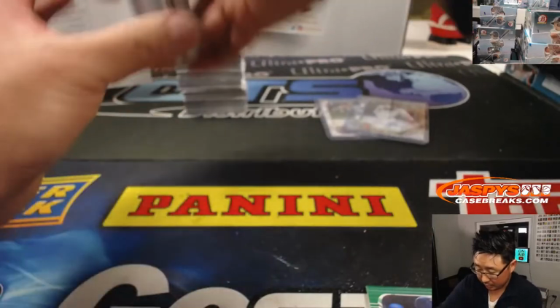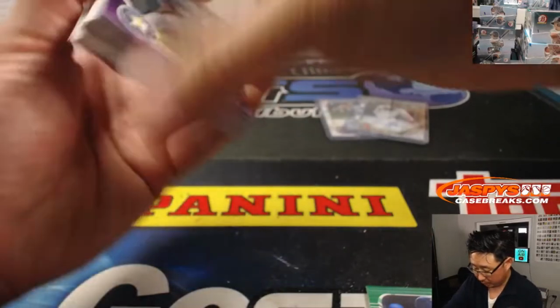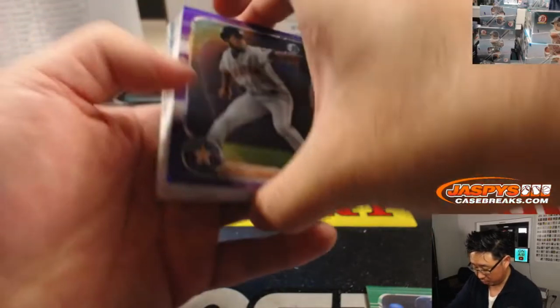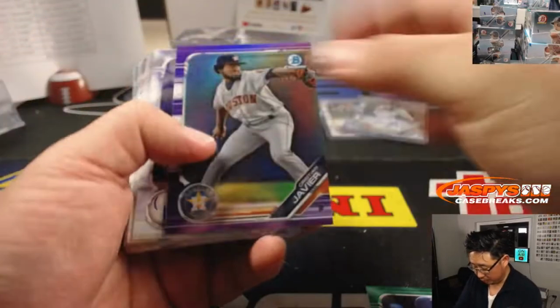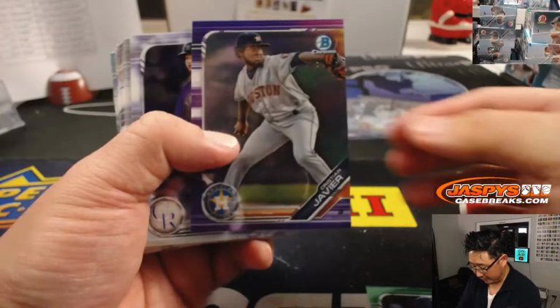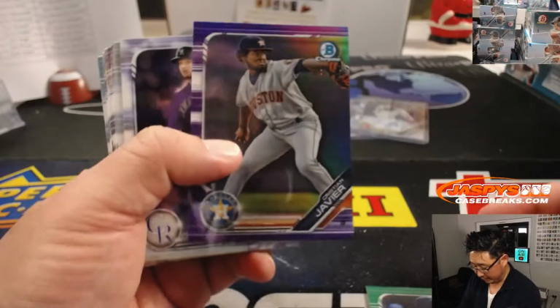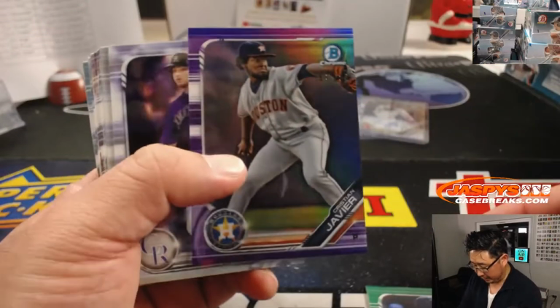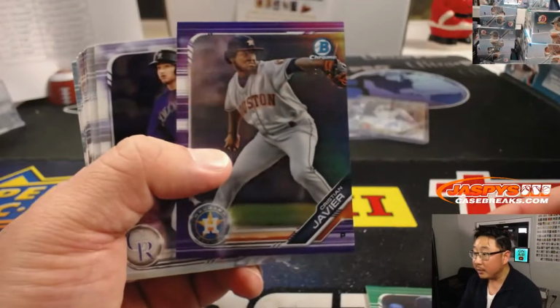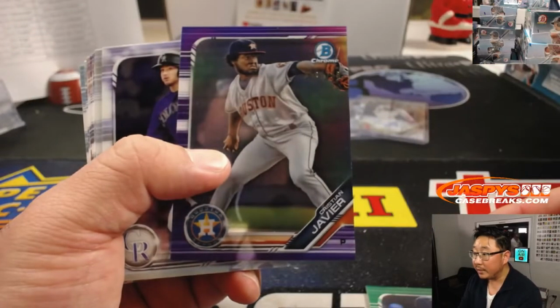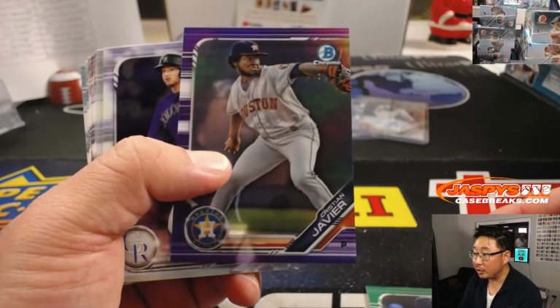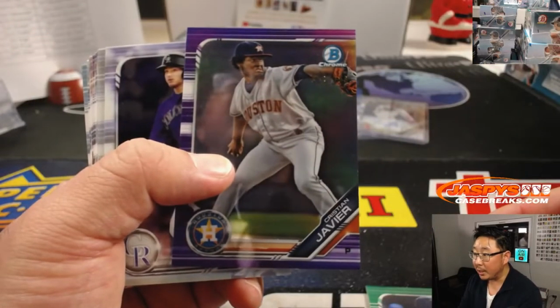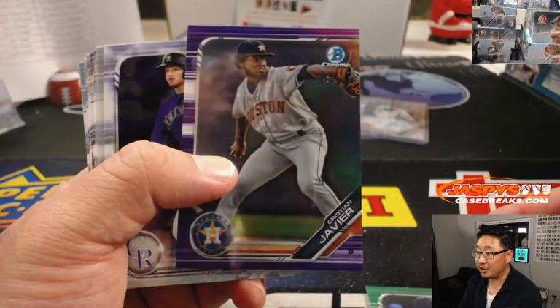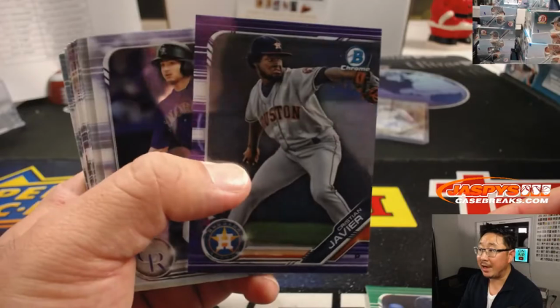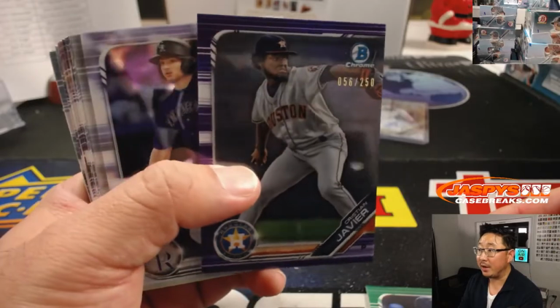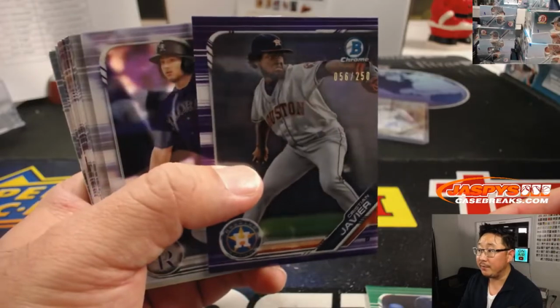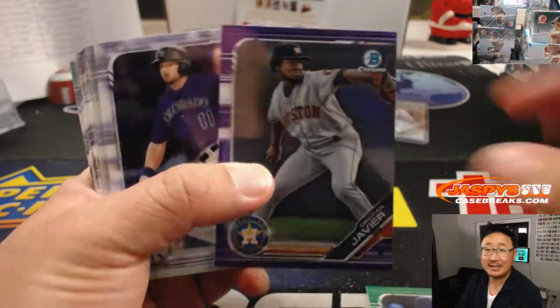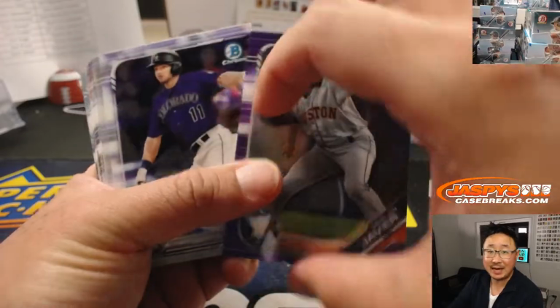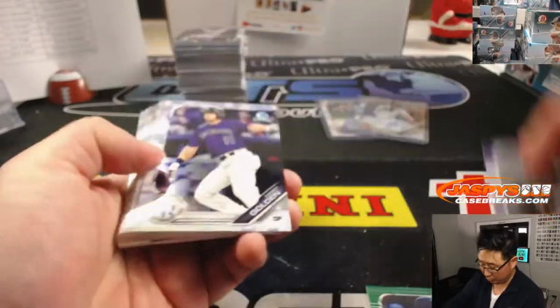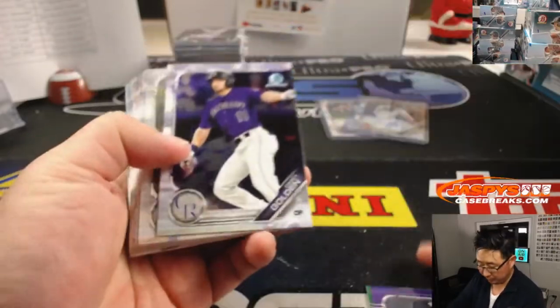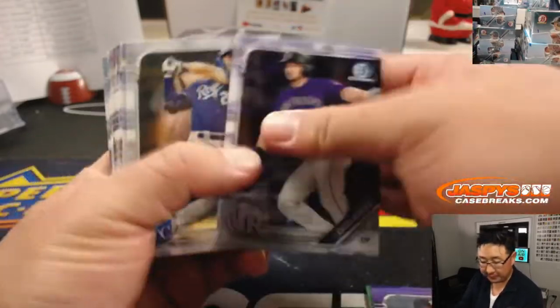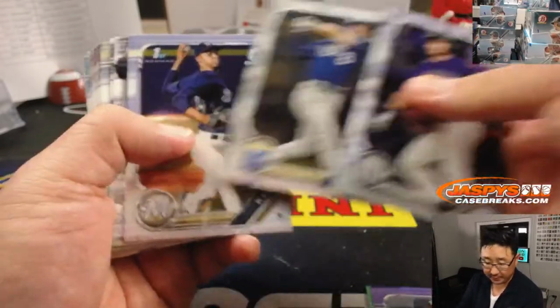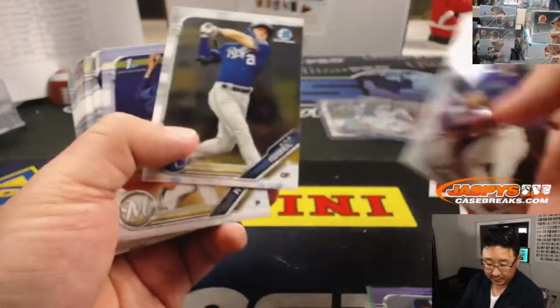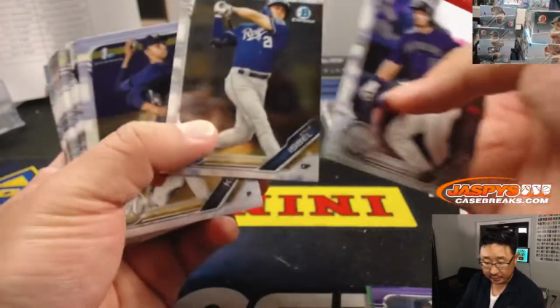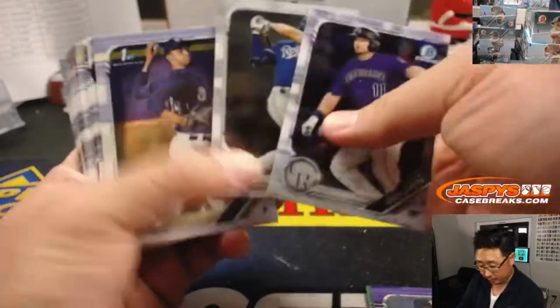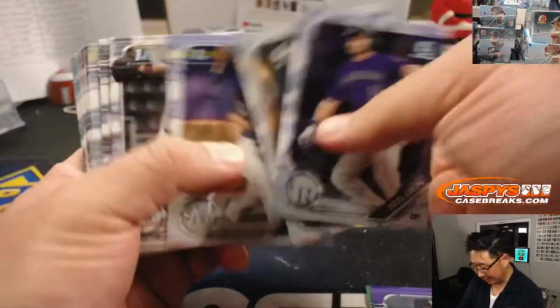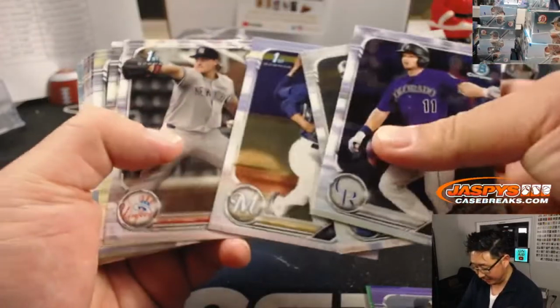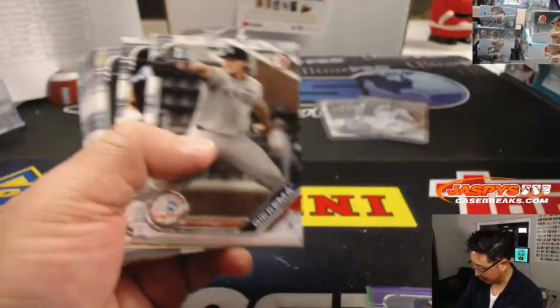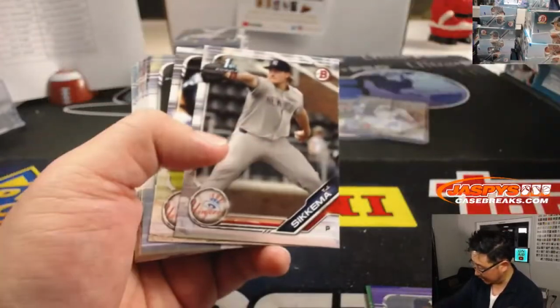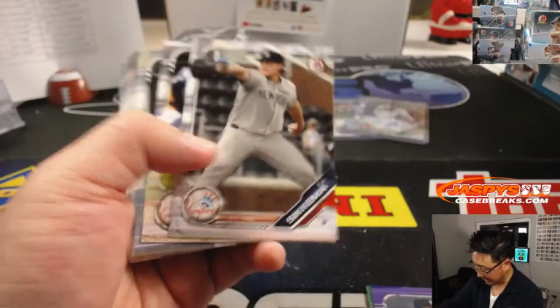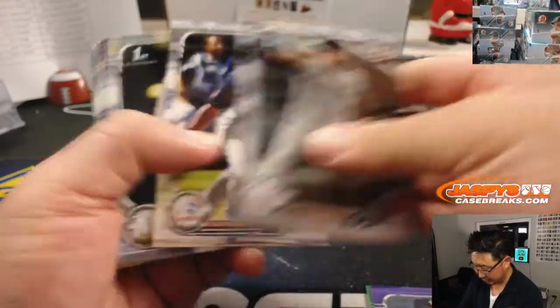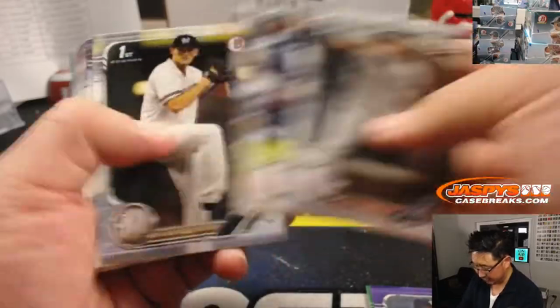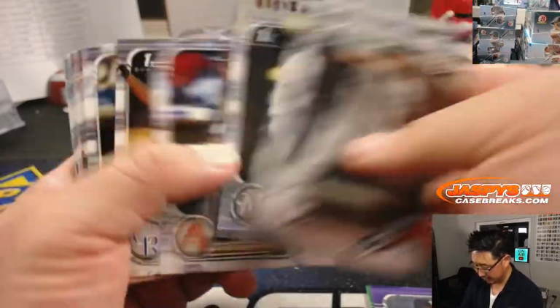Purple Chrome — we've got Christian Javier, 56 out of 250. That'll go to Glenn, who got randomized the Astros in the team random.